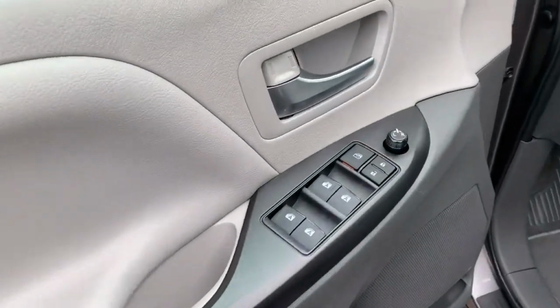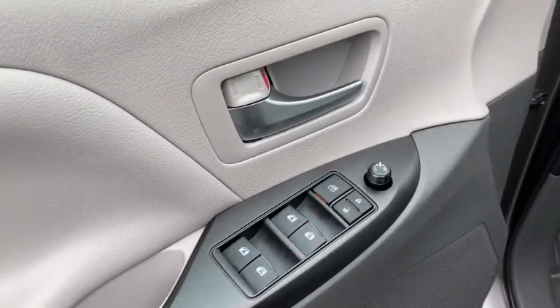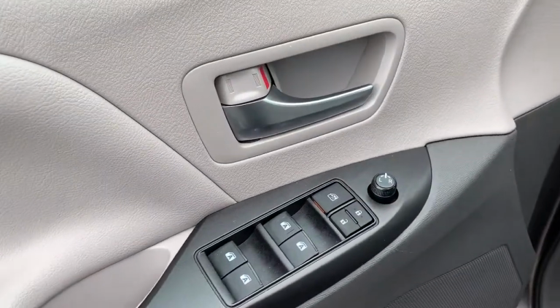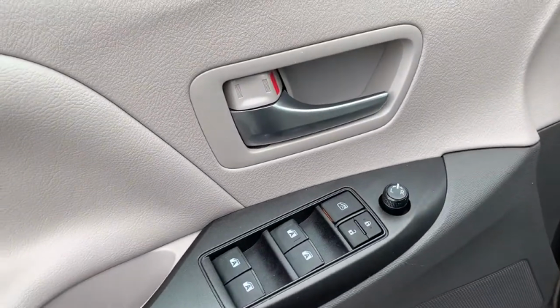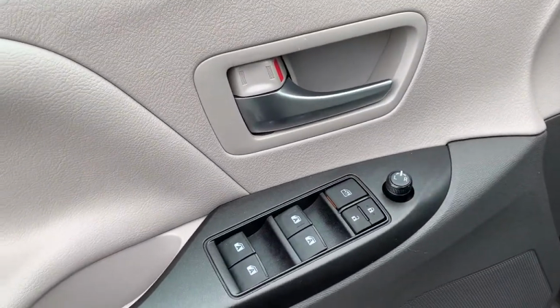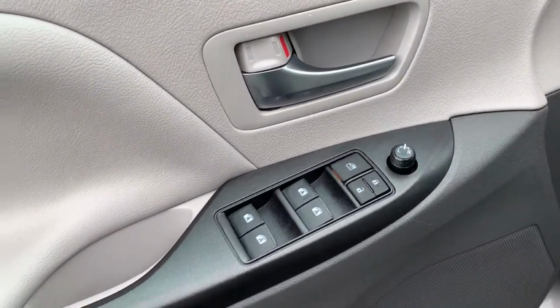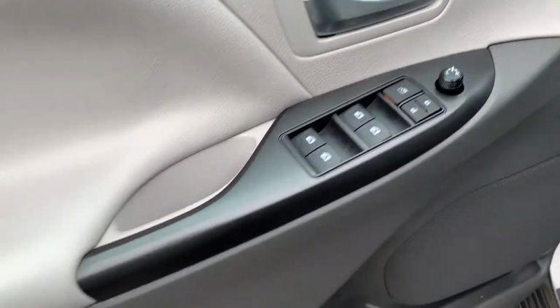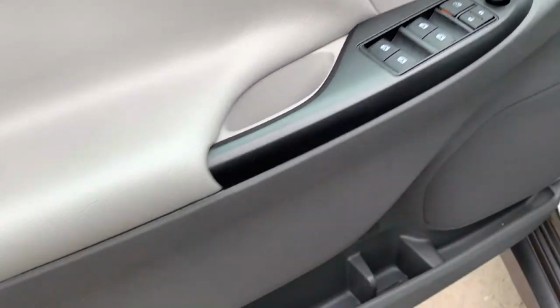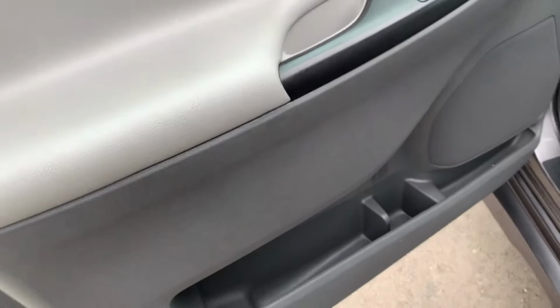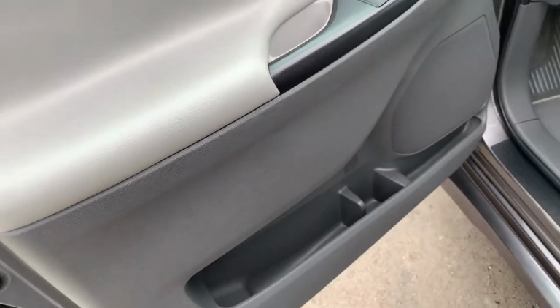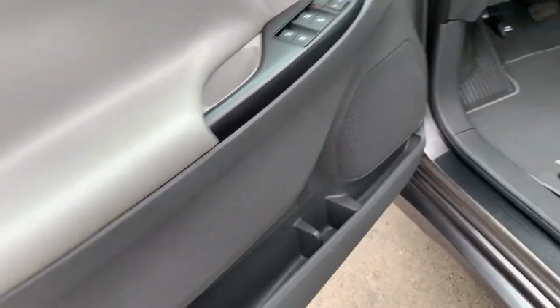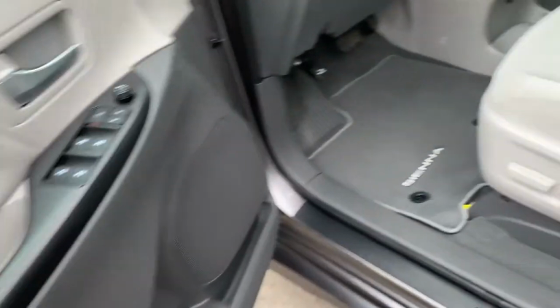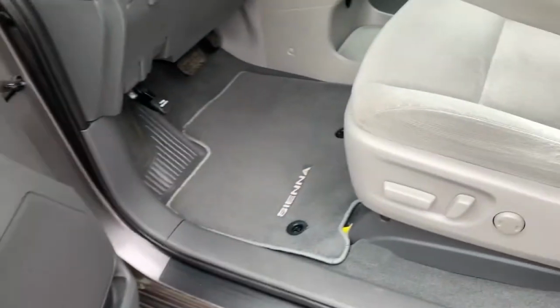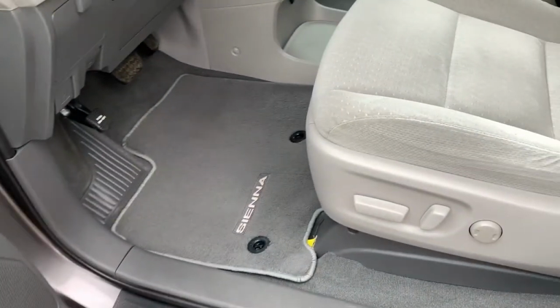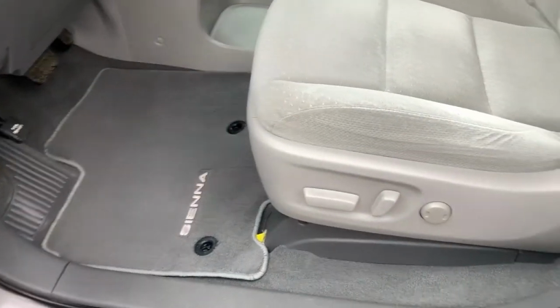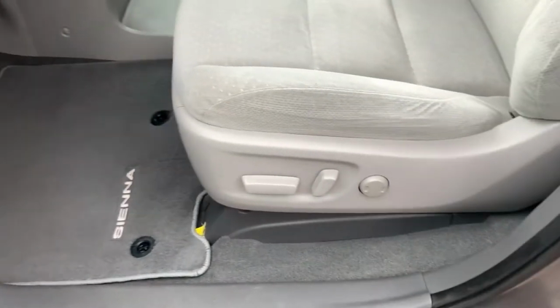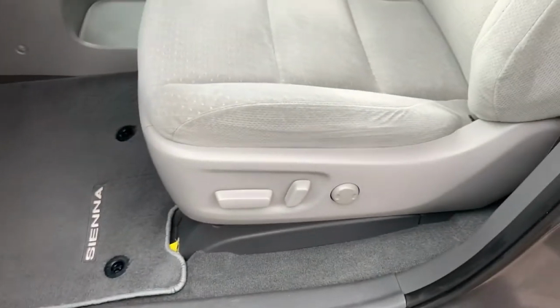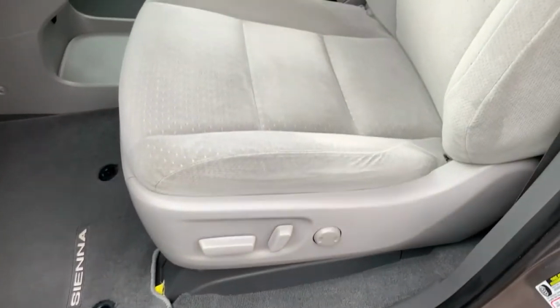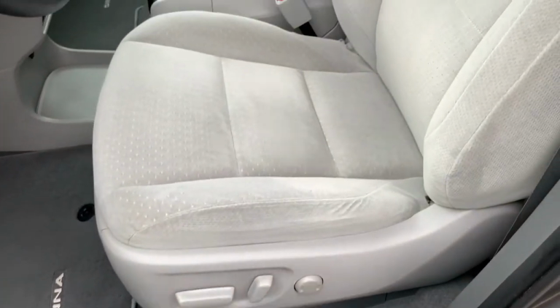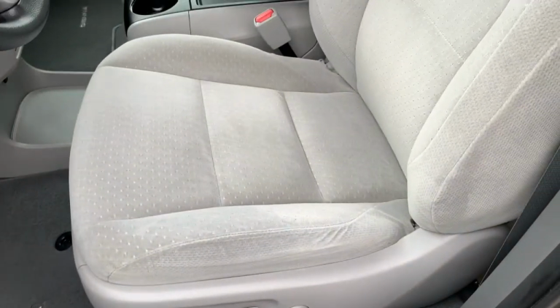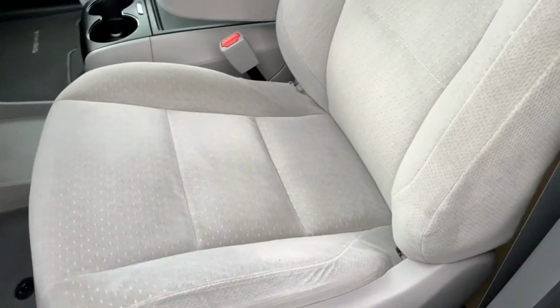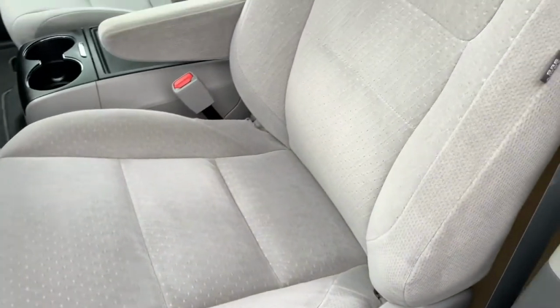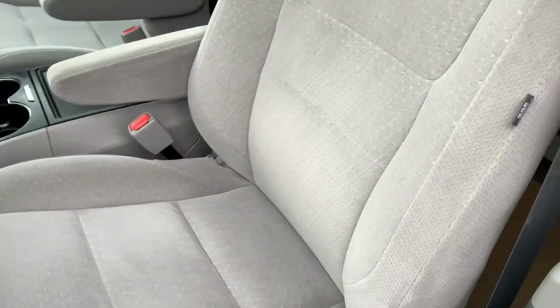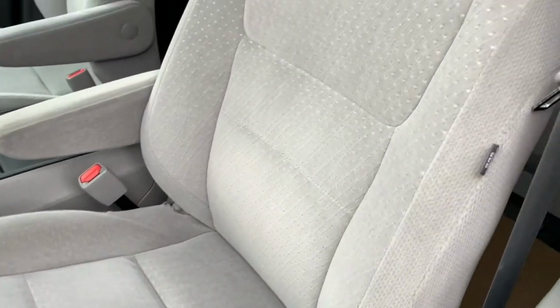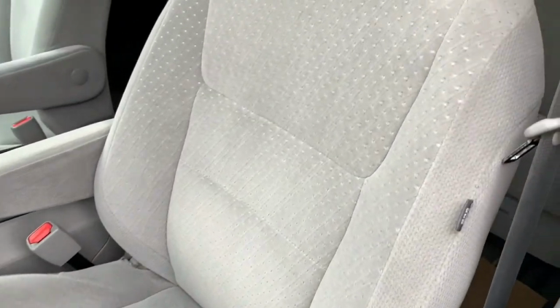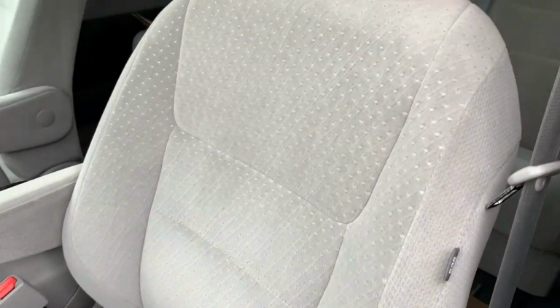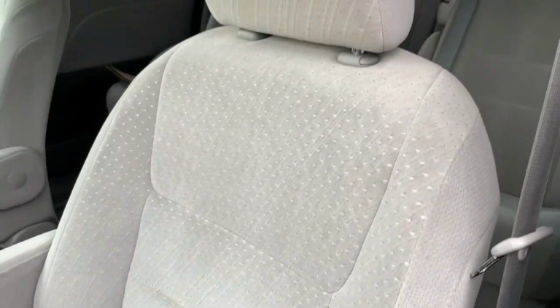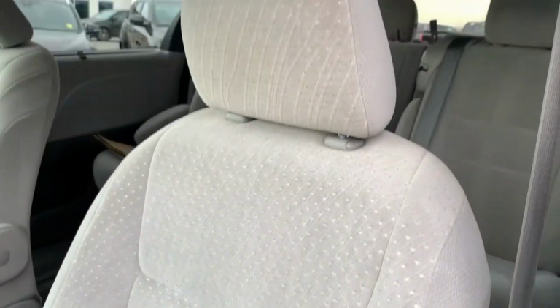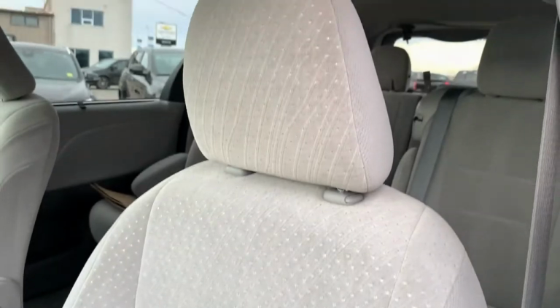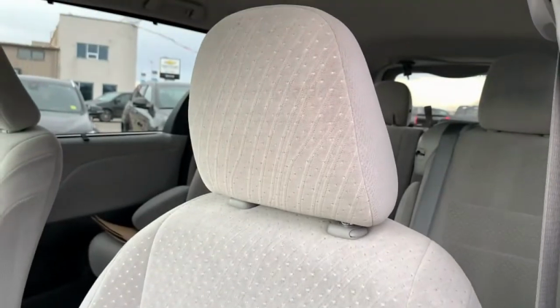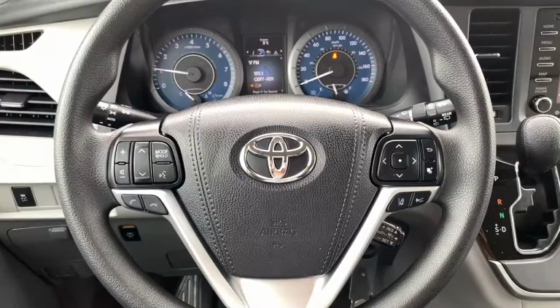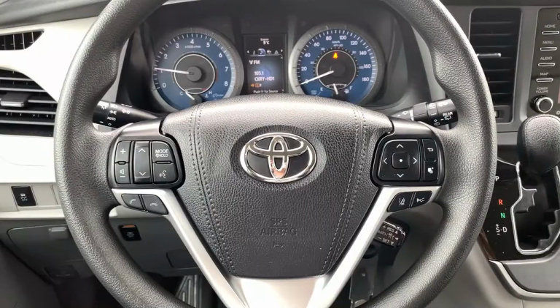Heading inside, there's a beautiful light gray interior, two-tone power mirrors, windows, and locks. Storage along the bottom. Your driver's seat is fully adjustable with lumbar support, and you get this beautiful premium cloth throughout.